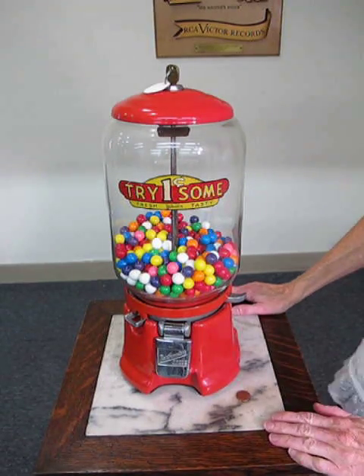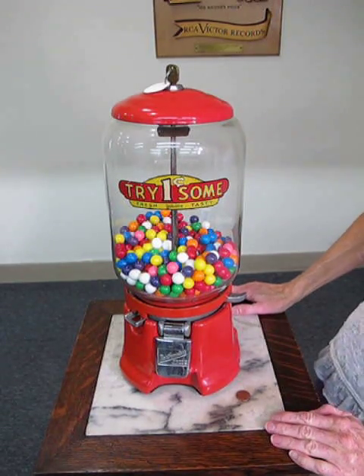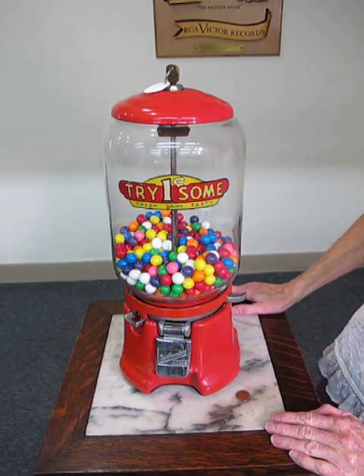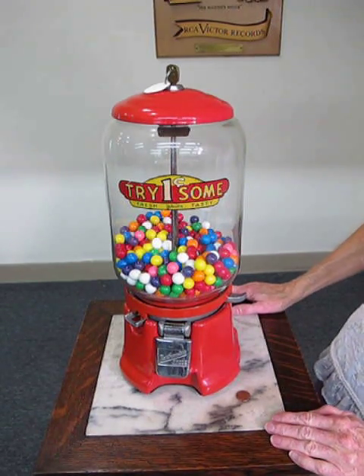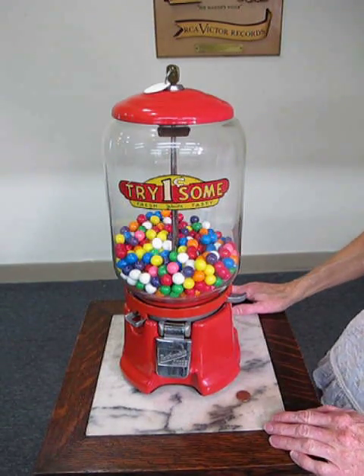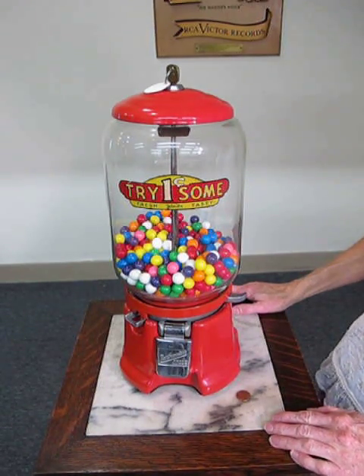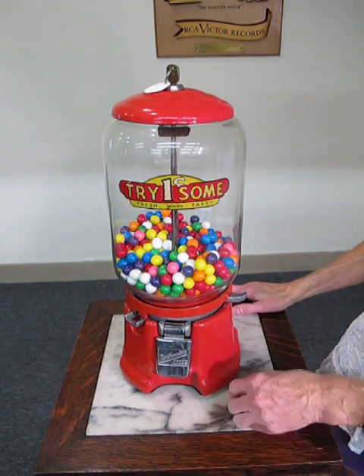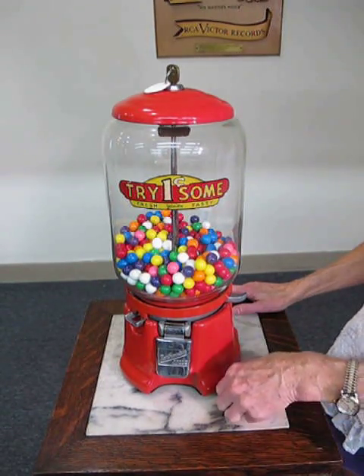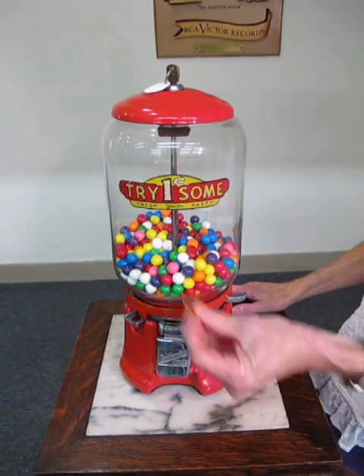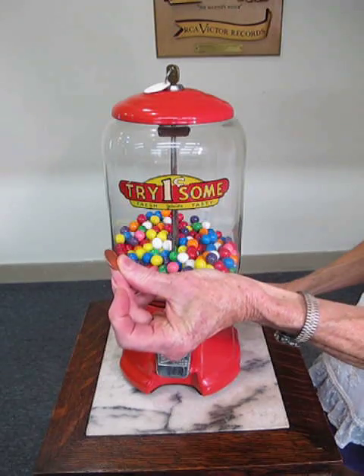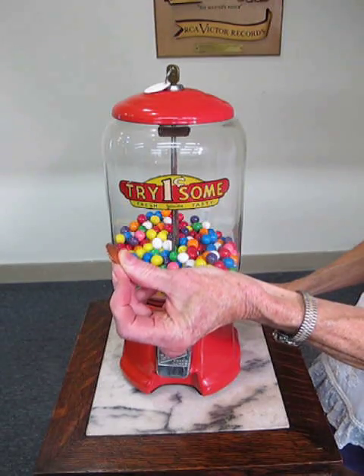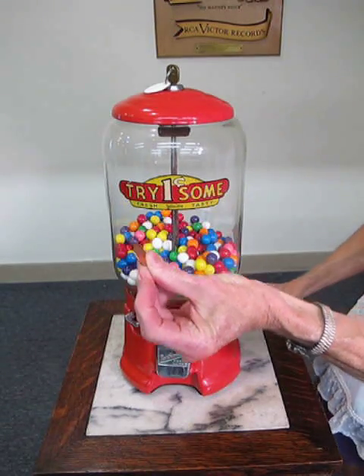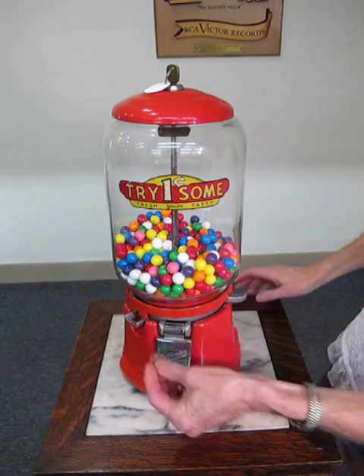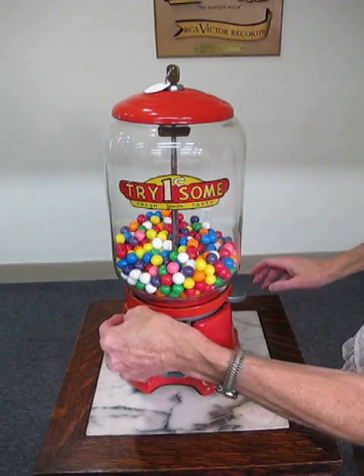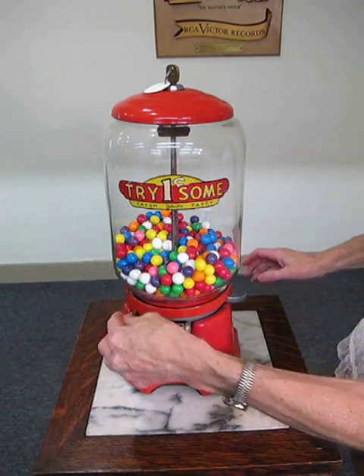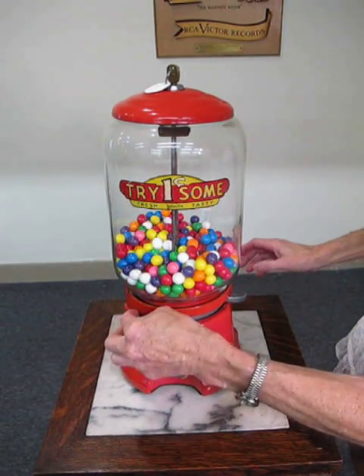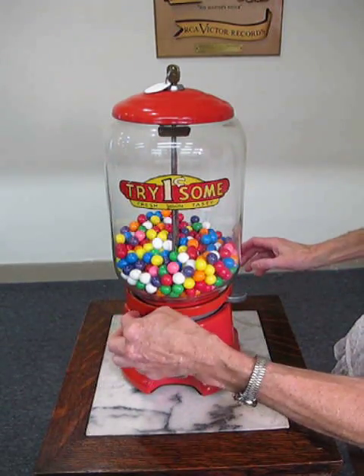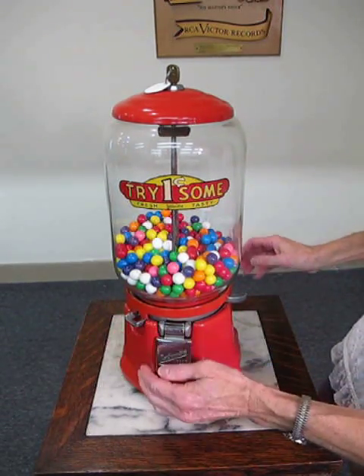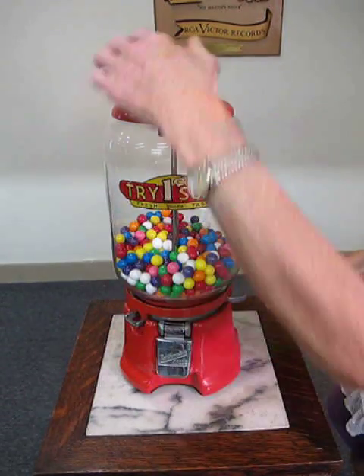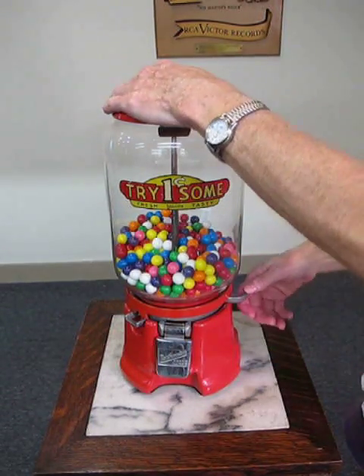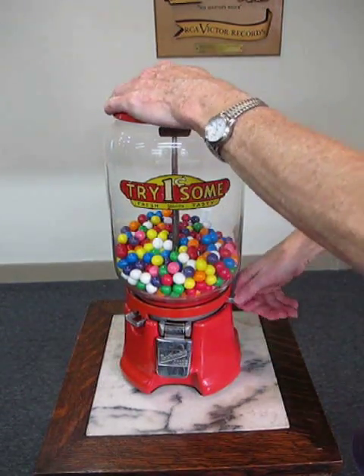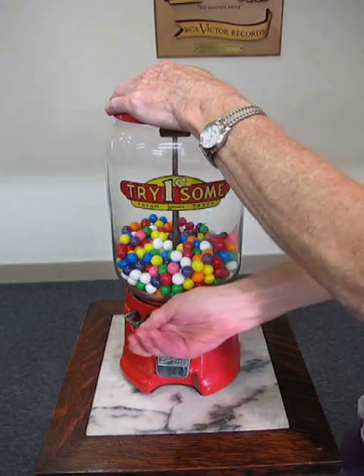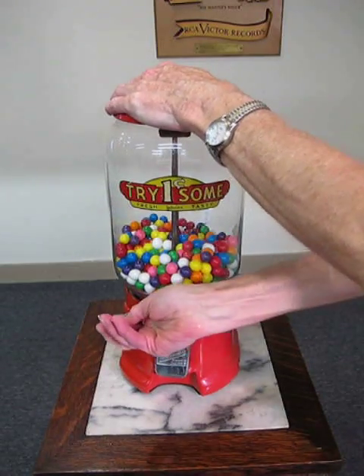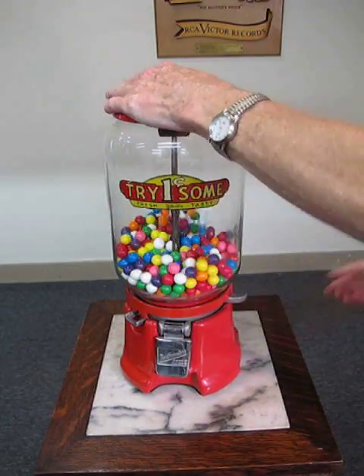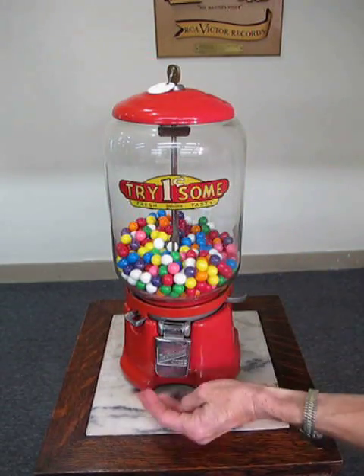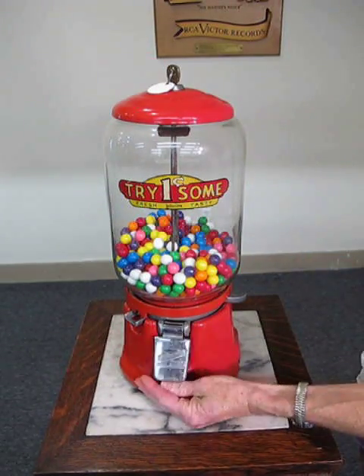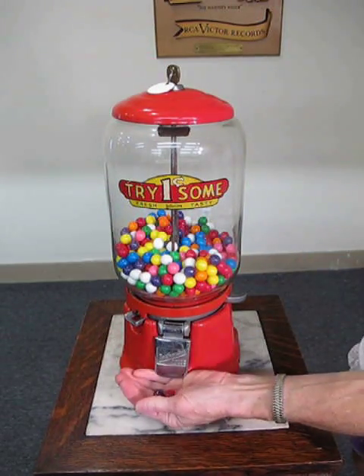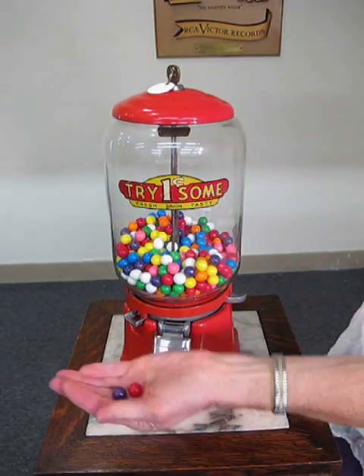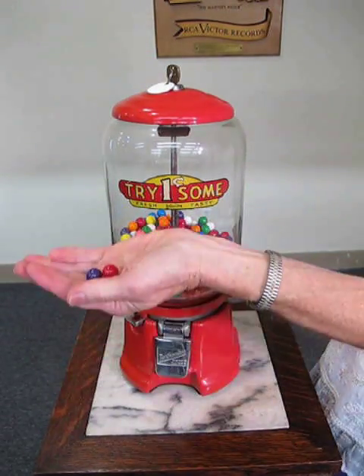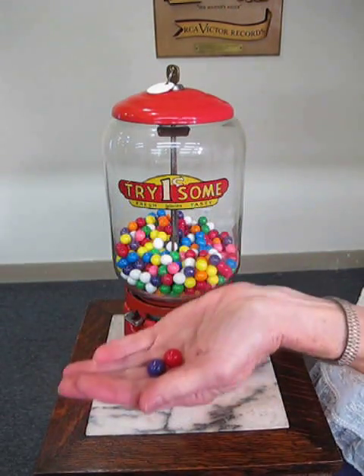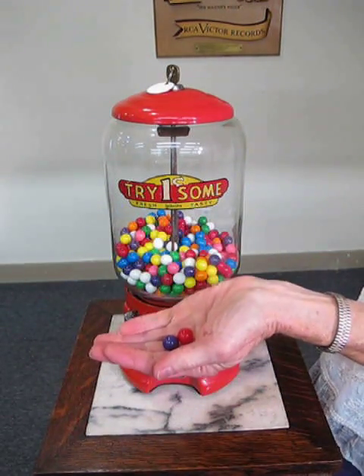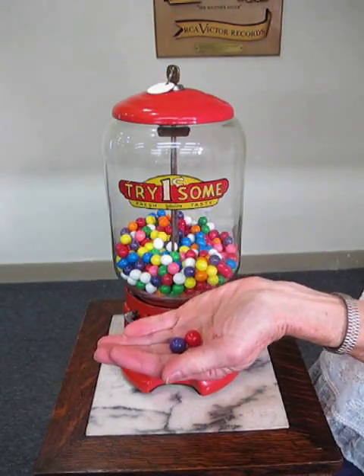We're going to just show you how it works. It's a penny machine. Give it a try, Lynn. There it is — penny in, slide it in, slide over the deal, out comes the gum. That's it.